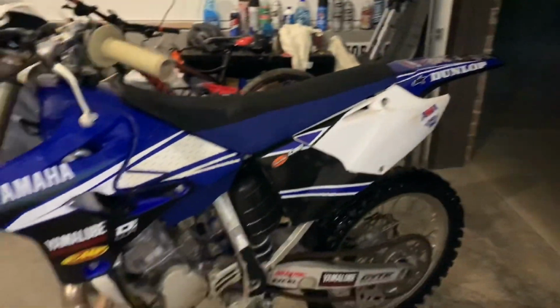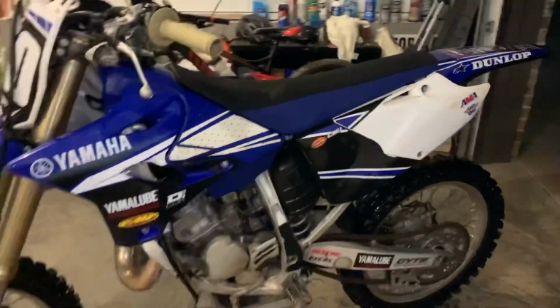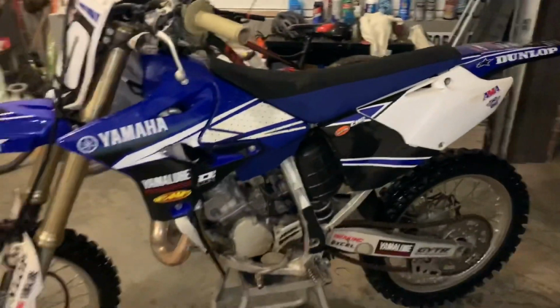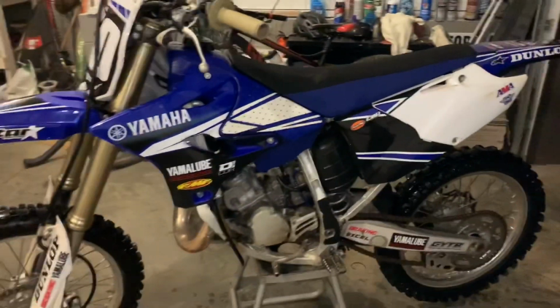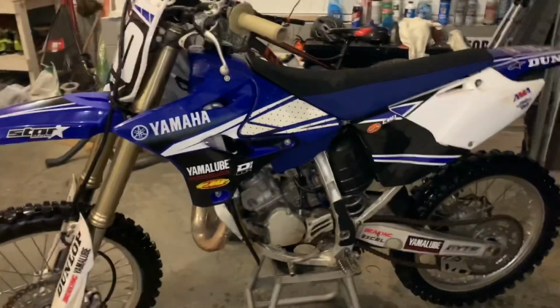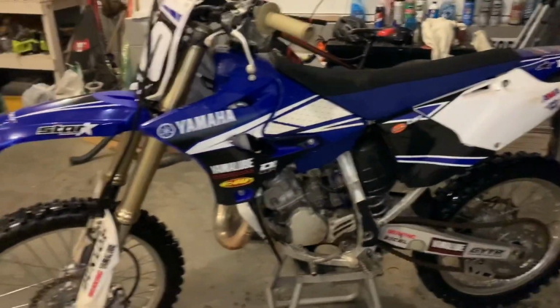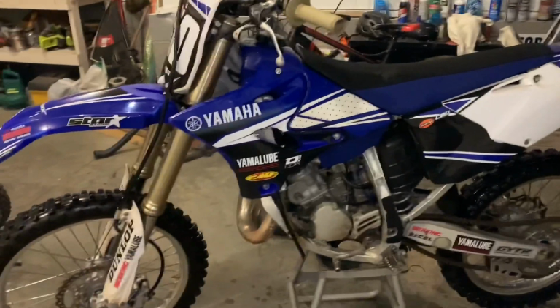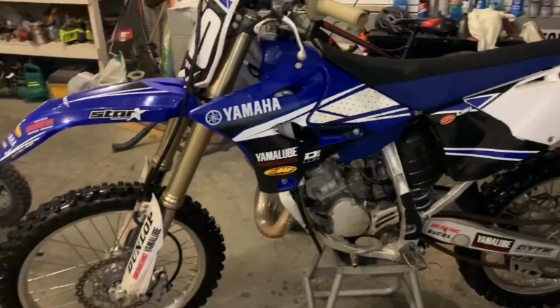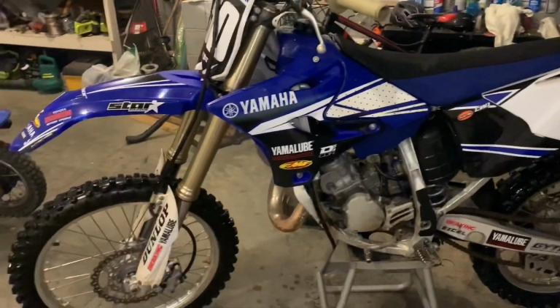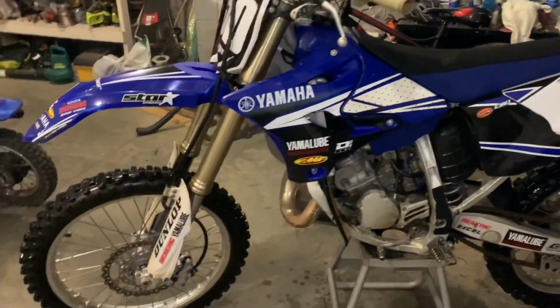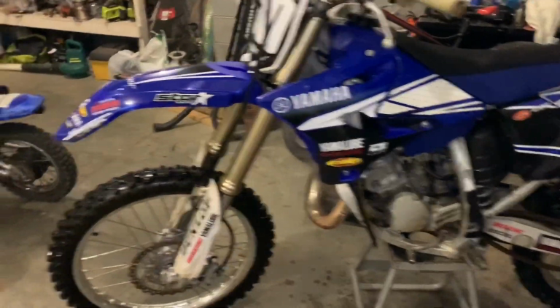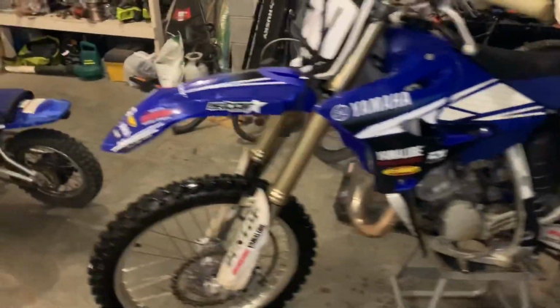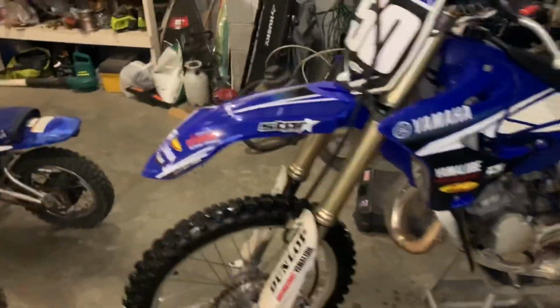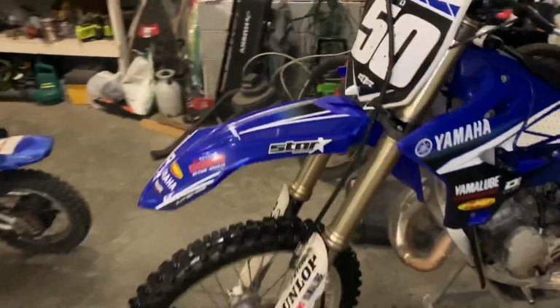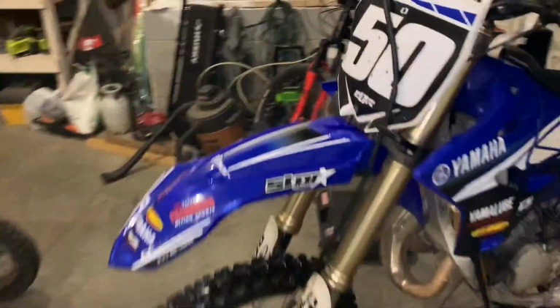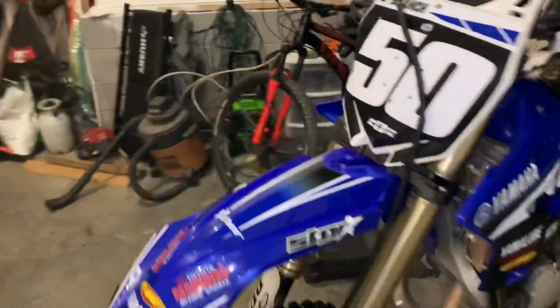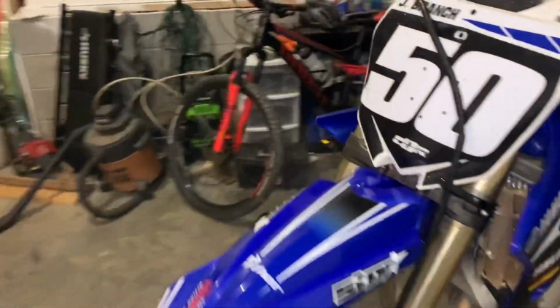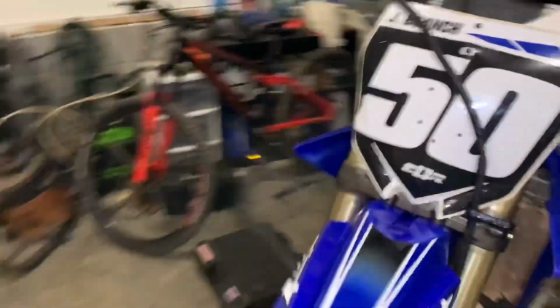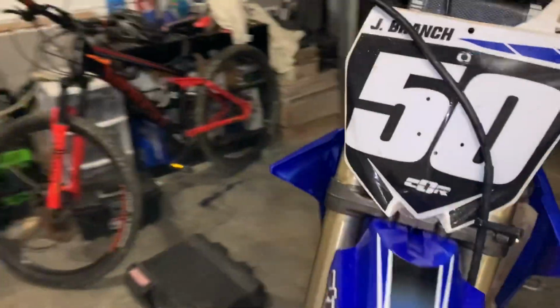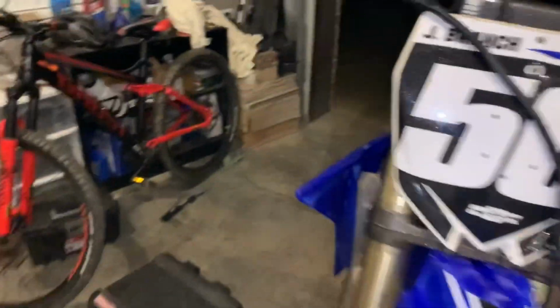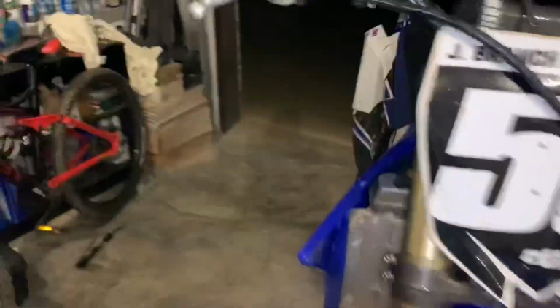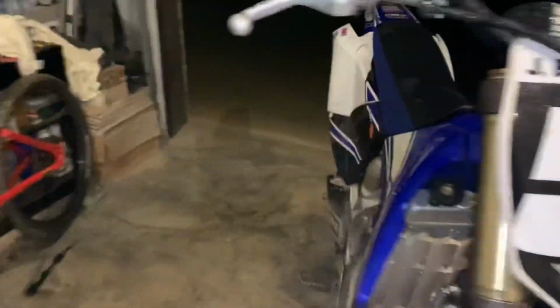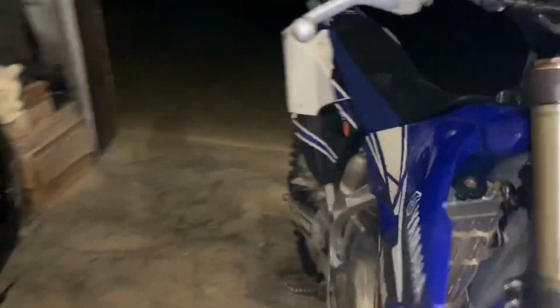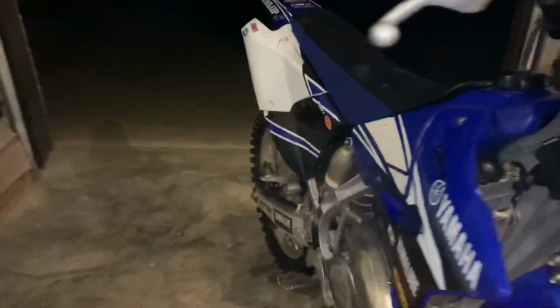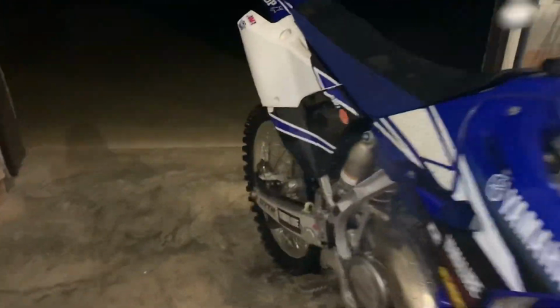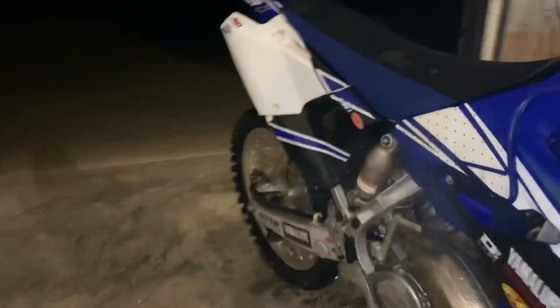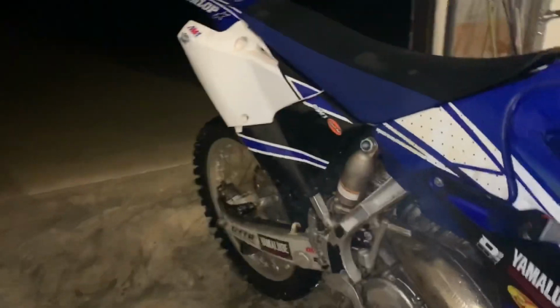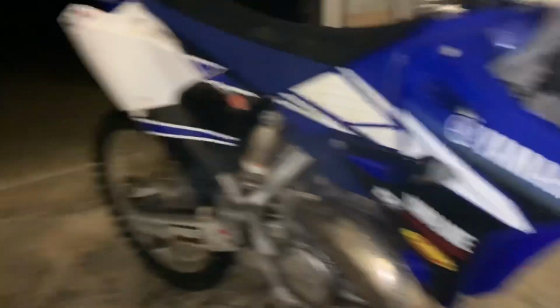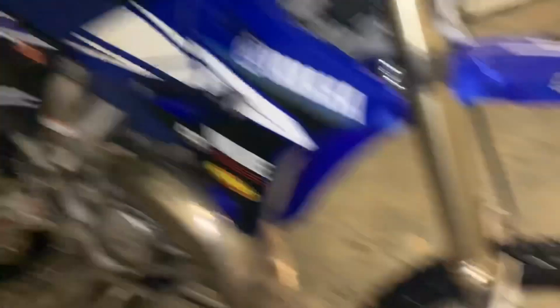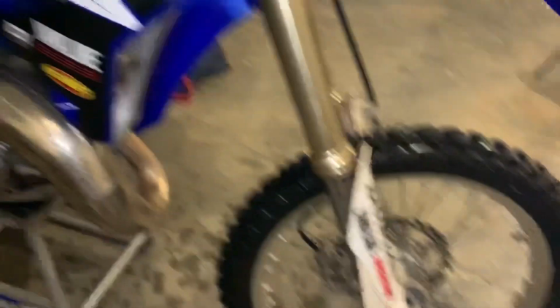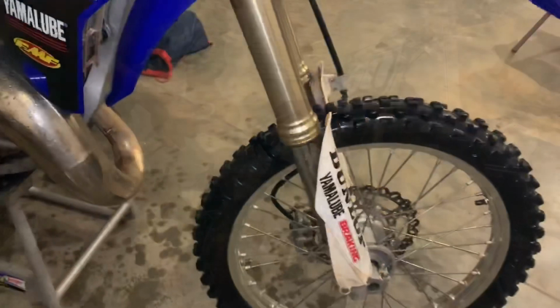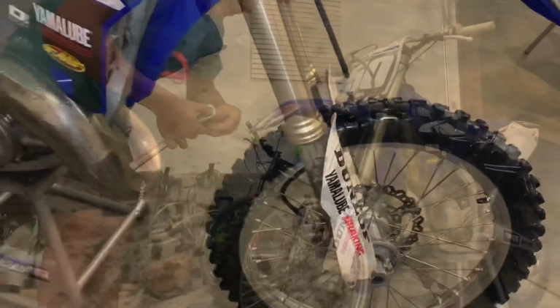Well, she runs, which is not too bad. But before the neighbors call the cops, let's work on these front forks.